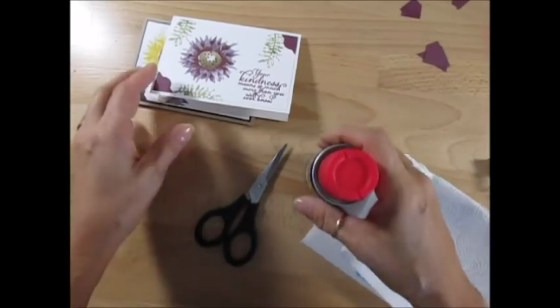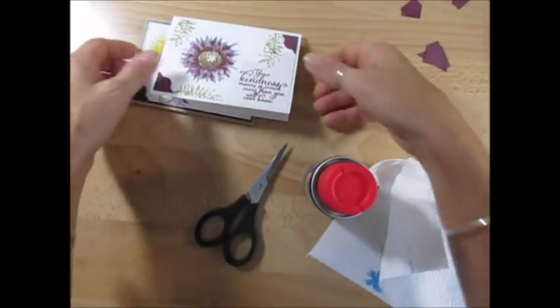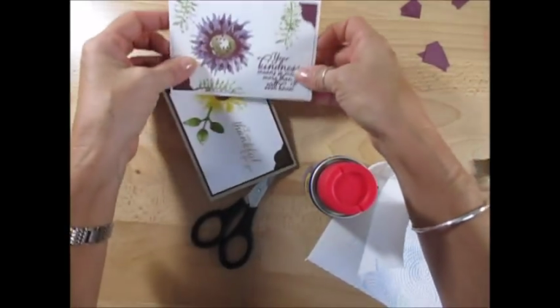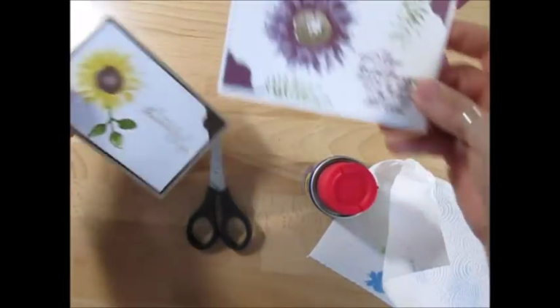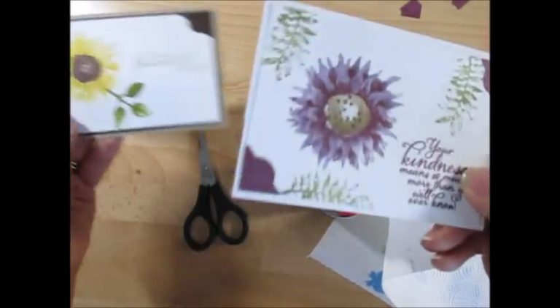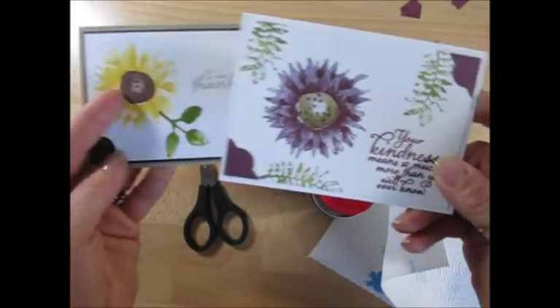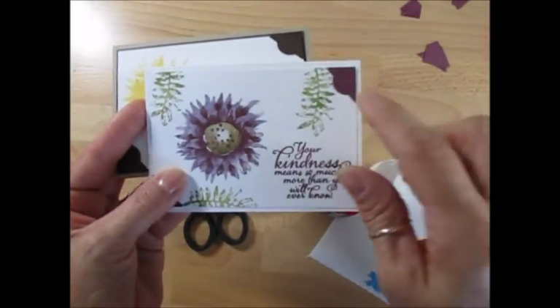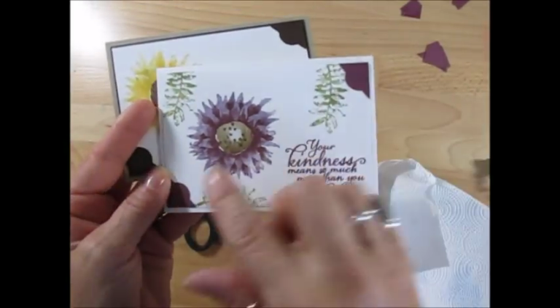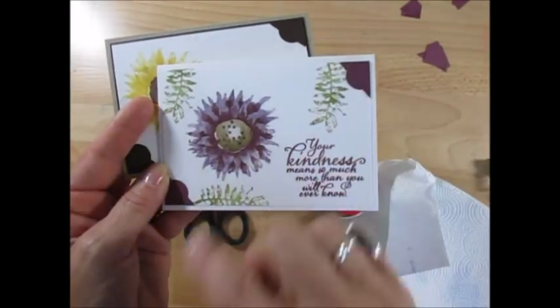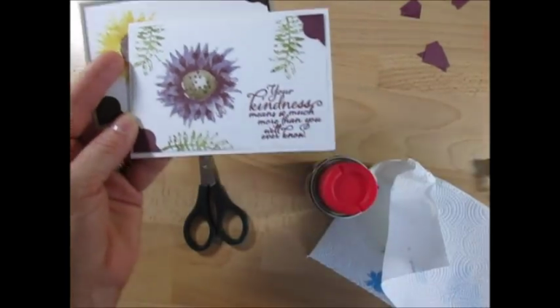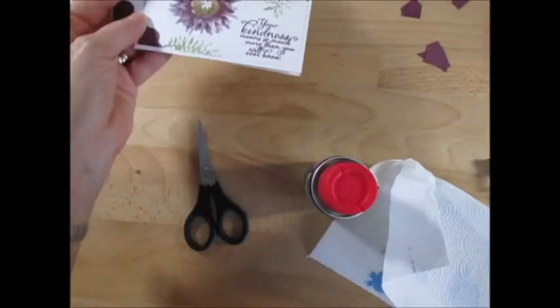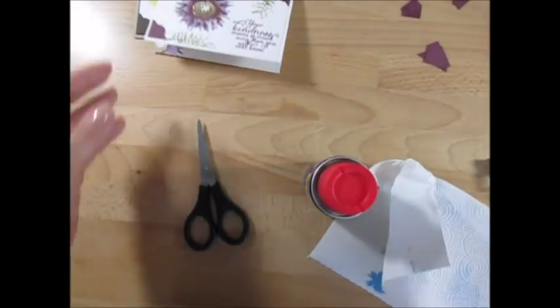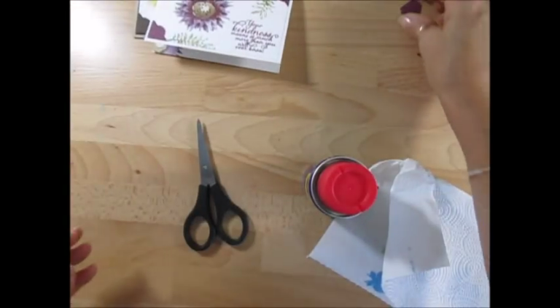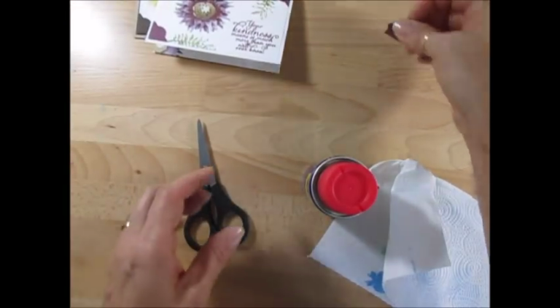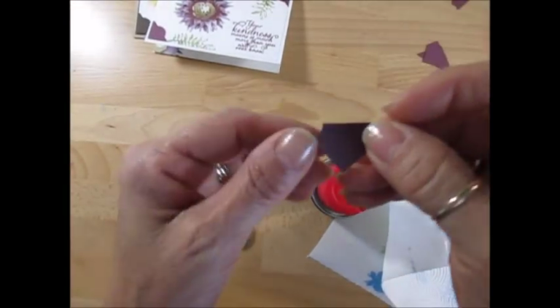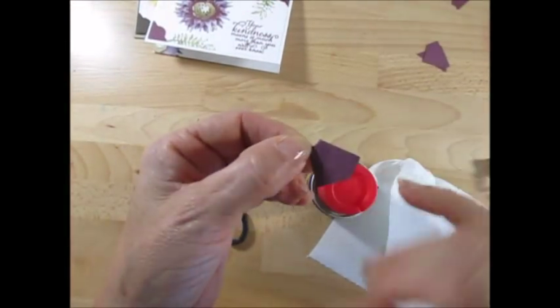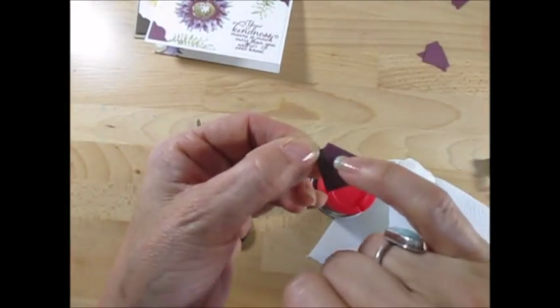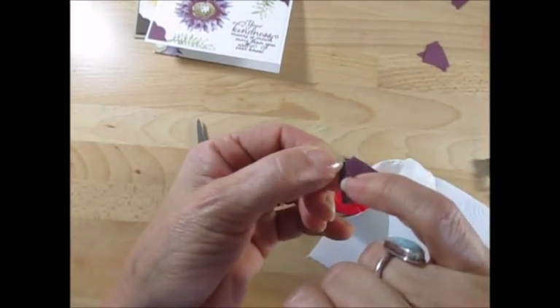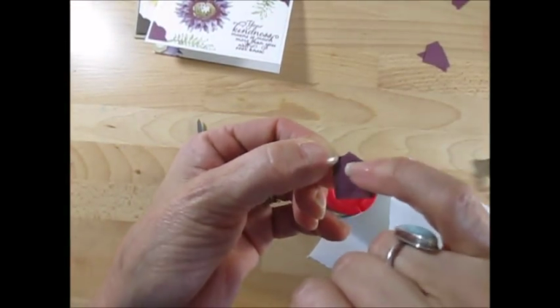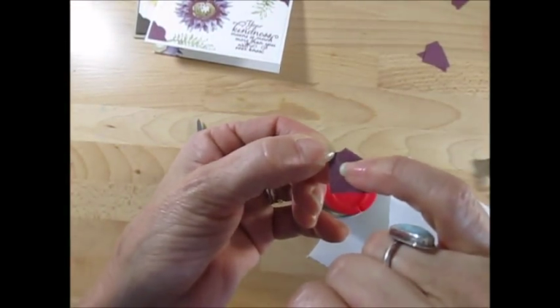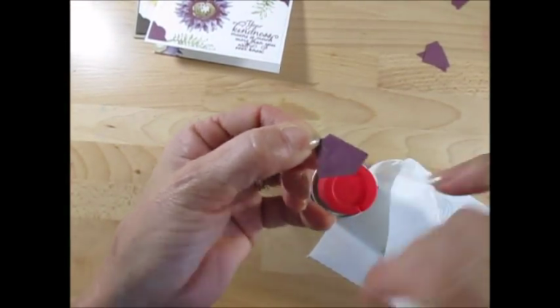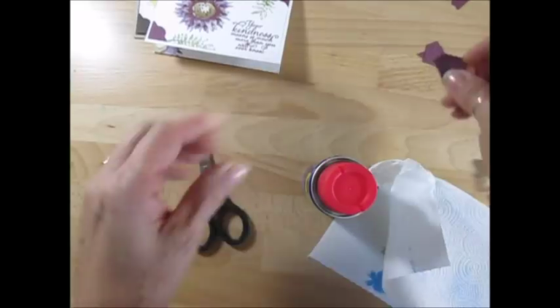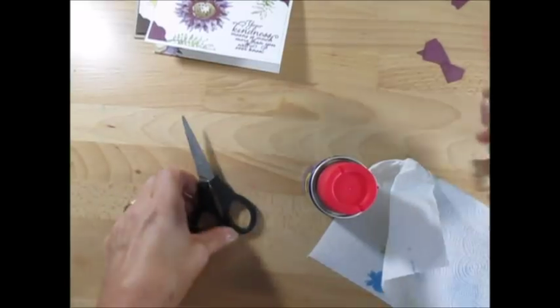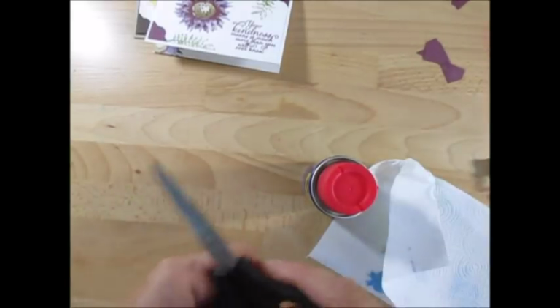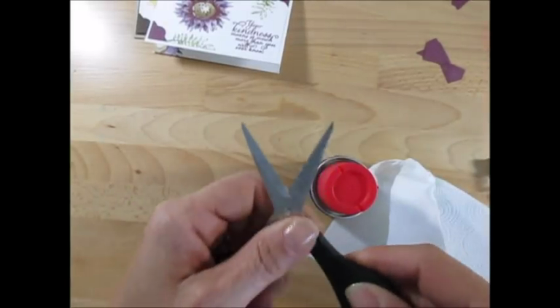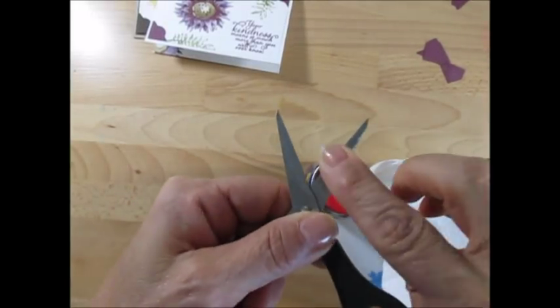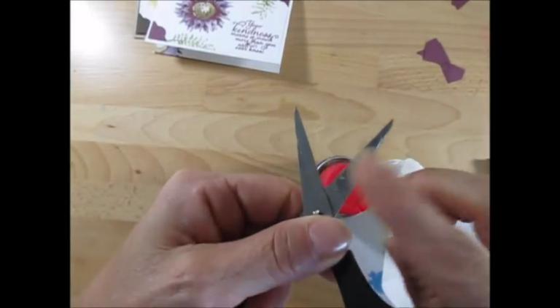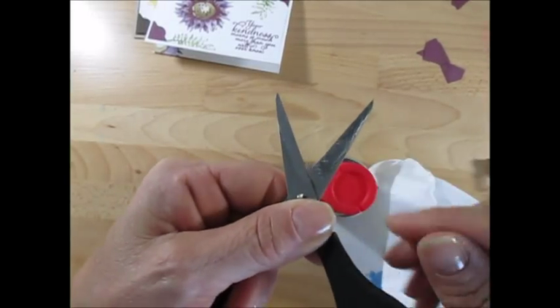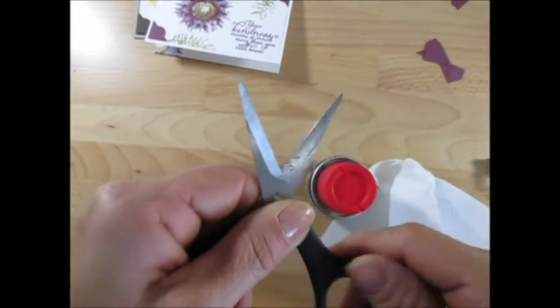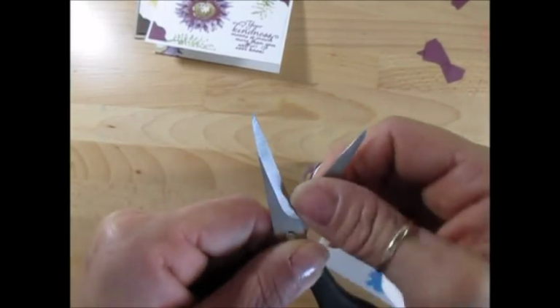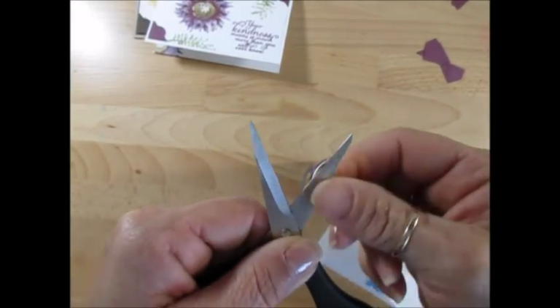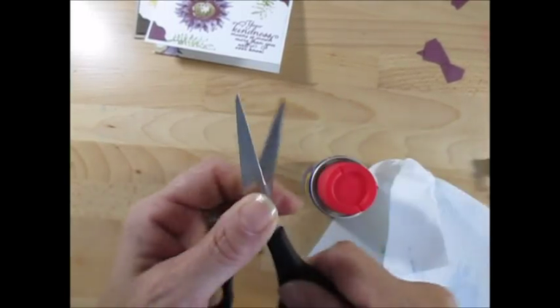I just finished making this card here to show how to do the corners, and I was cutting and there was some adhesive on the back of this. Well, what happened to your scissors? You see, I got all that adhesive there.